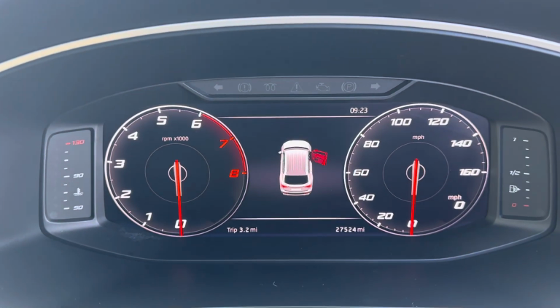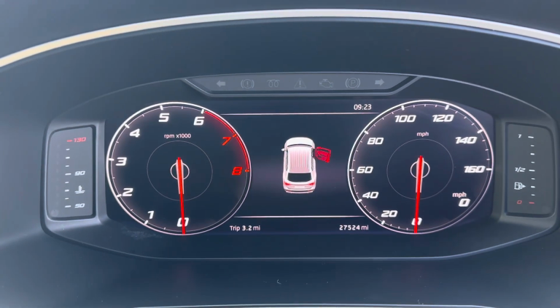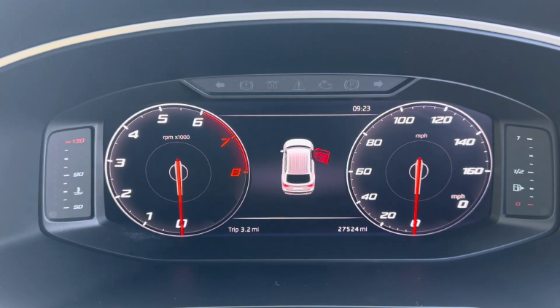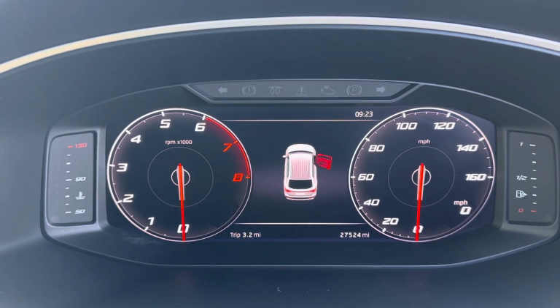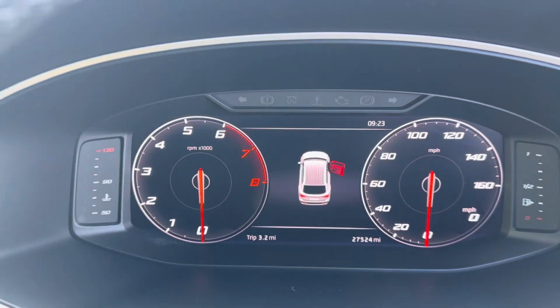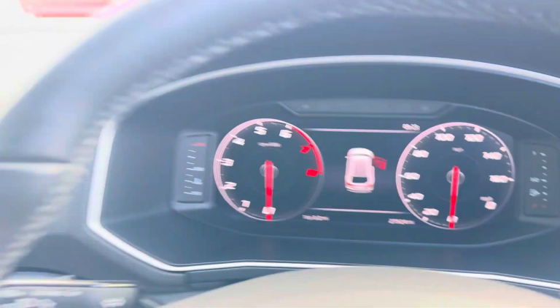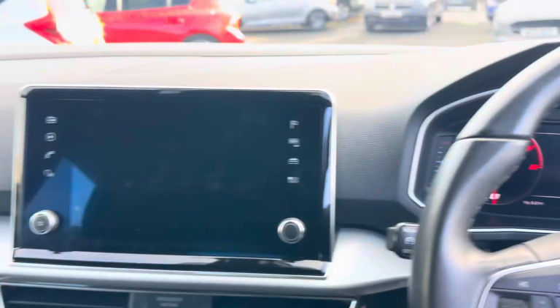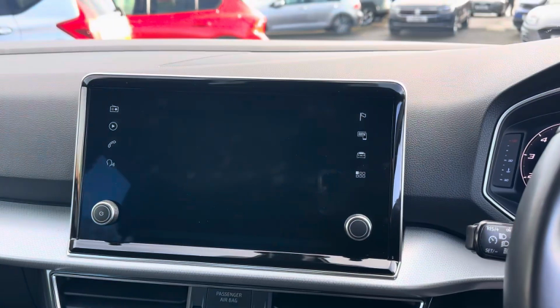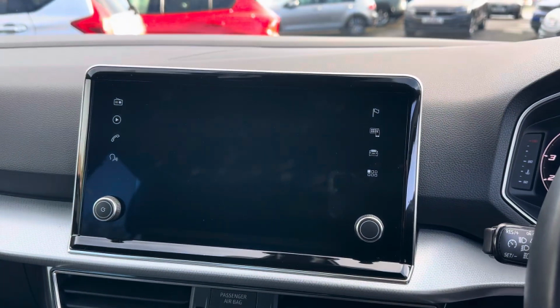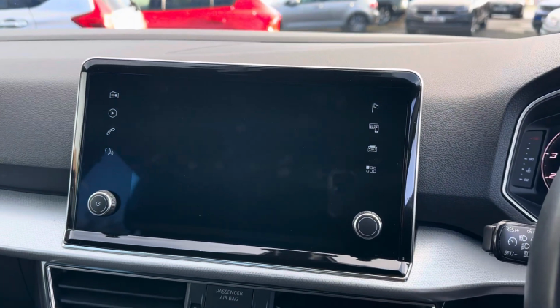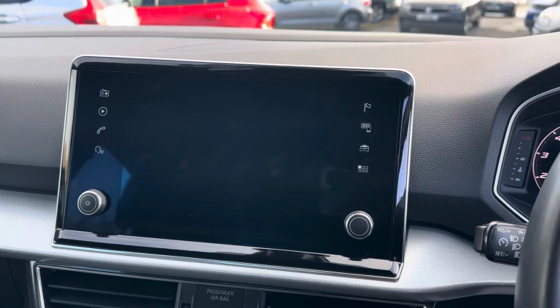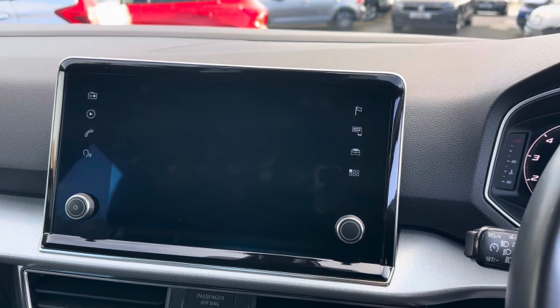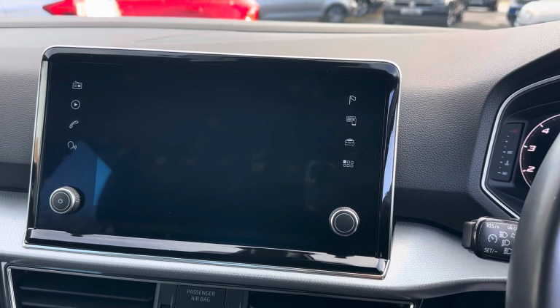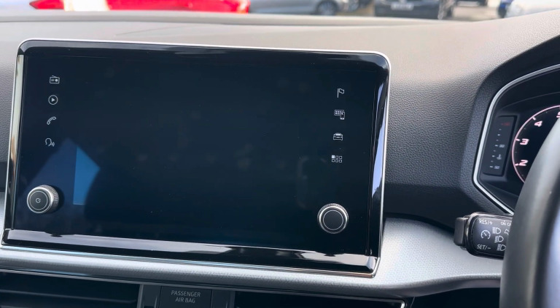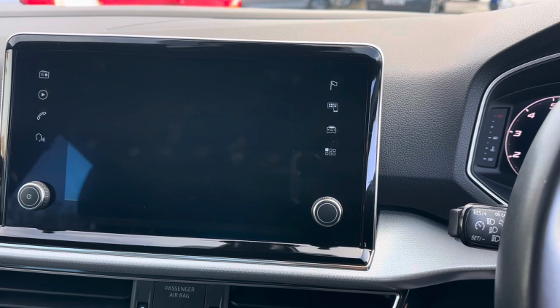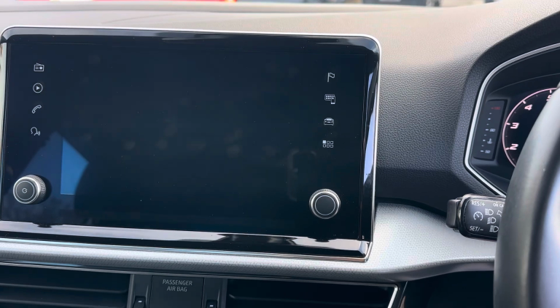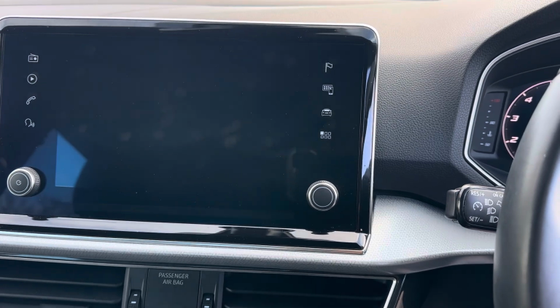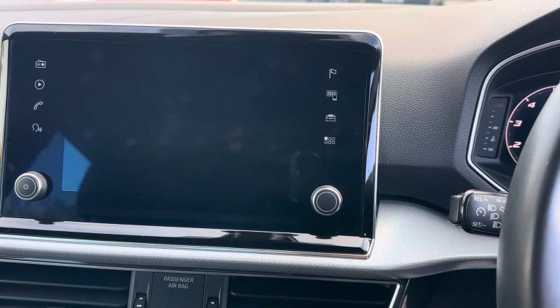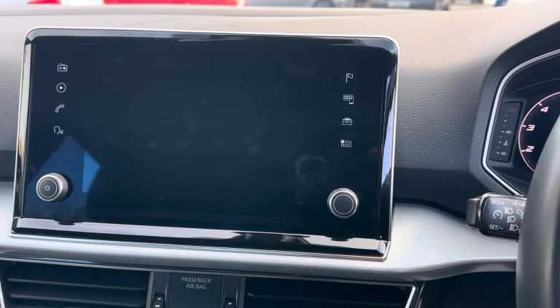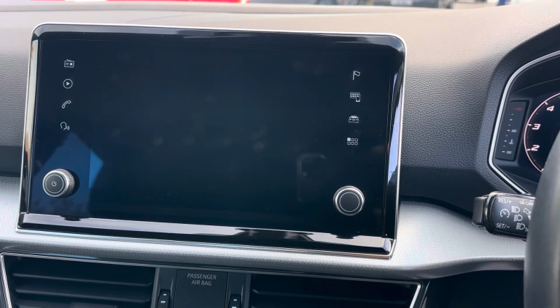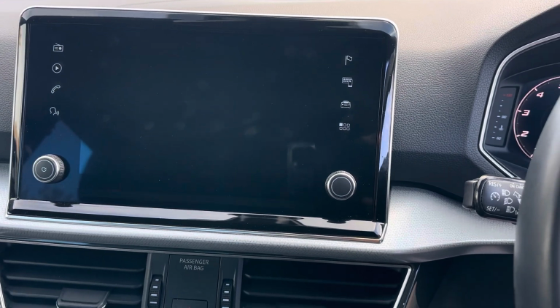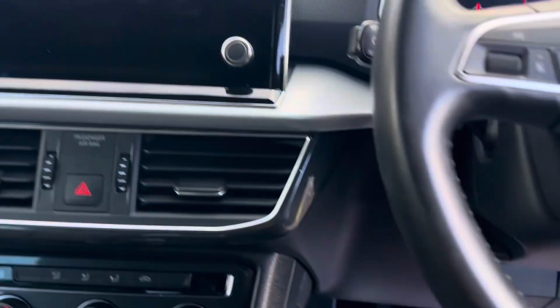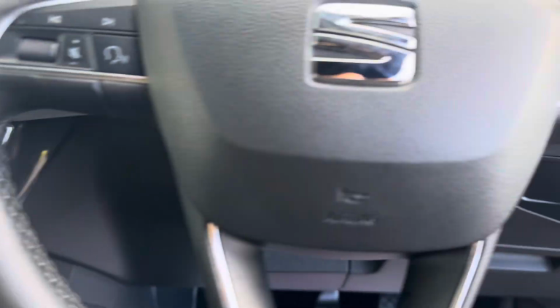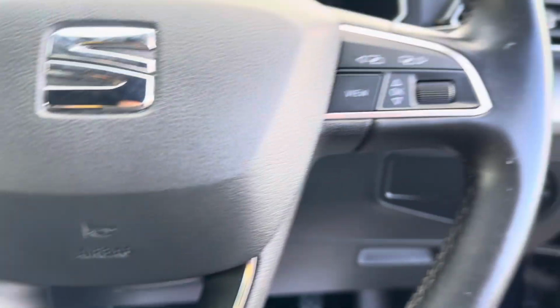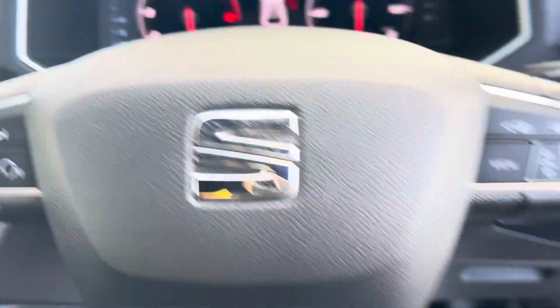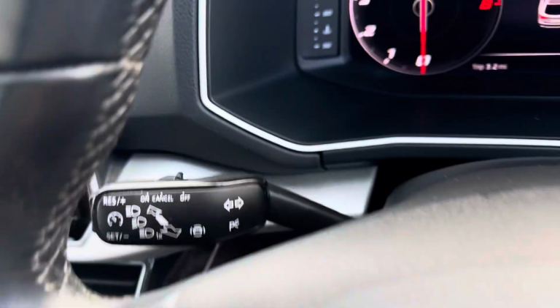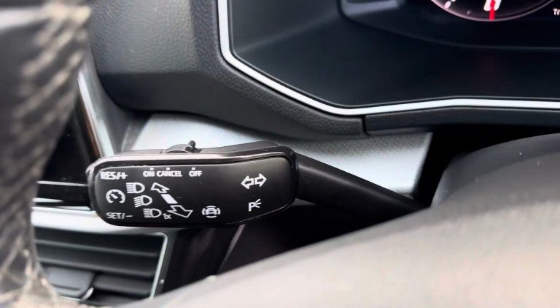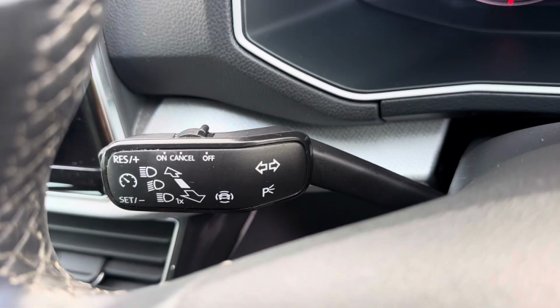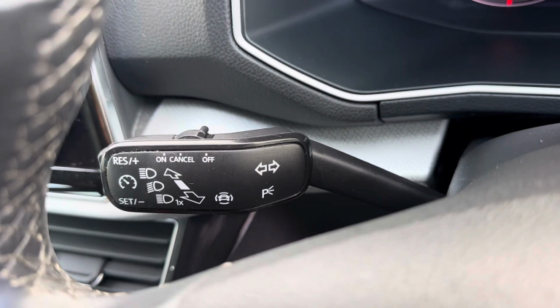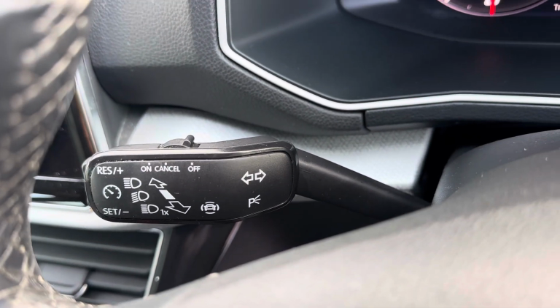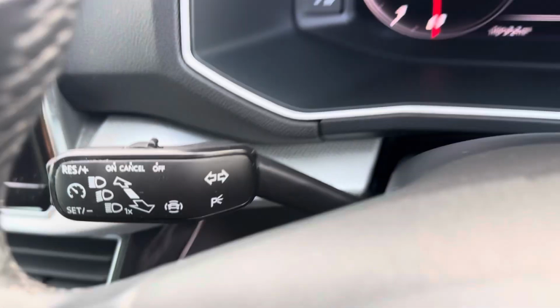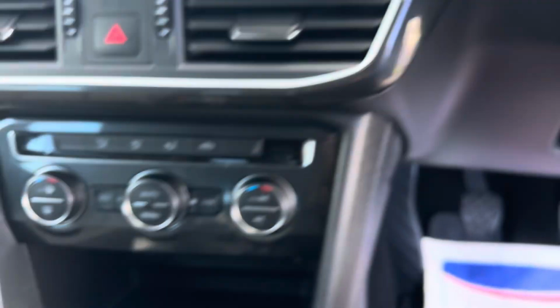The mileage on it is 27,524. You've got your touchscreen media system with Apple CarPlay, Android Auto, sat nav, and DAB radio. It's also got cruise control with the cruise control stalk.